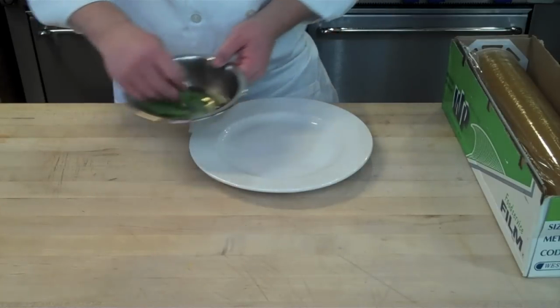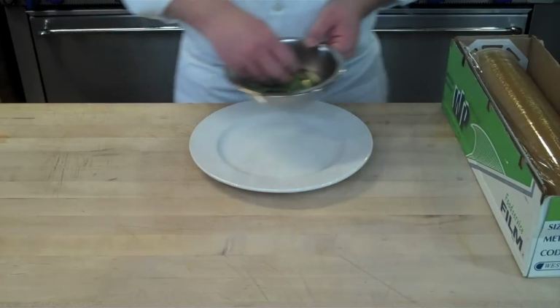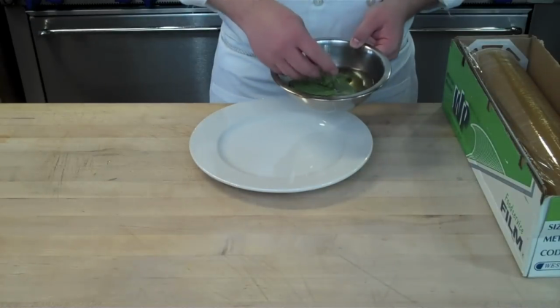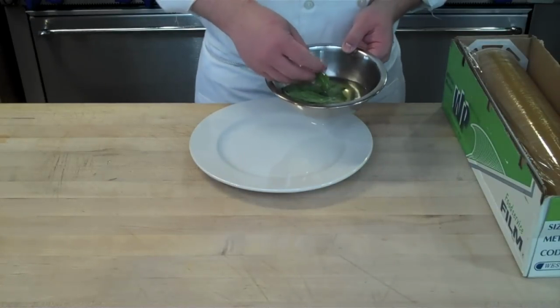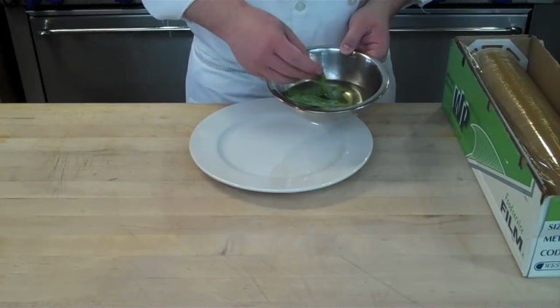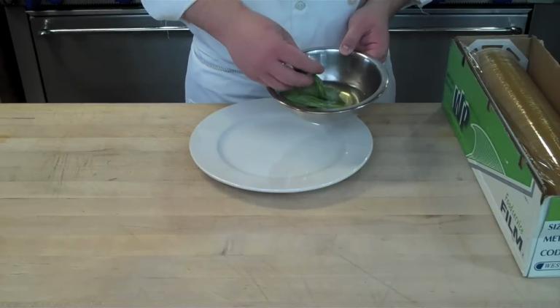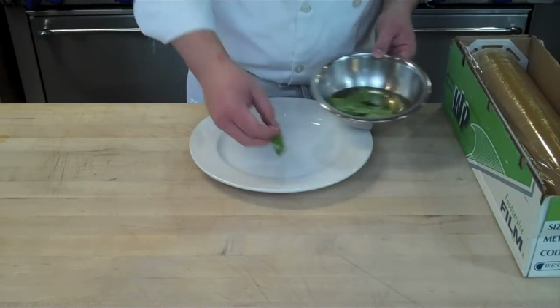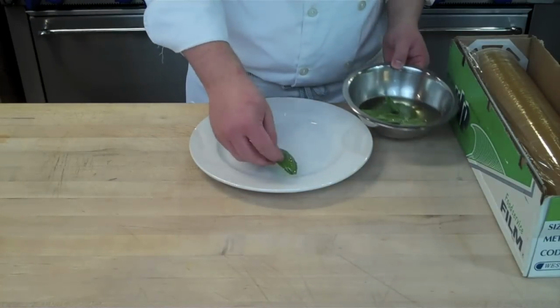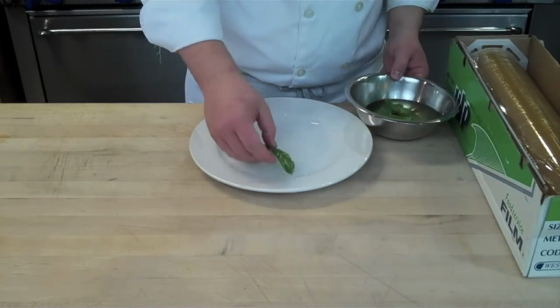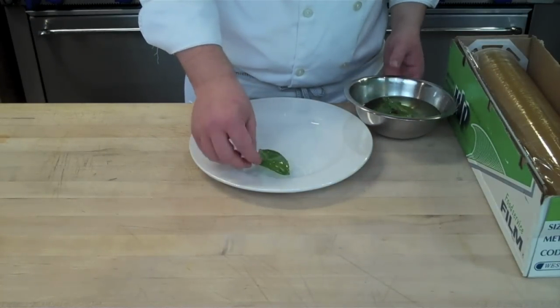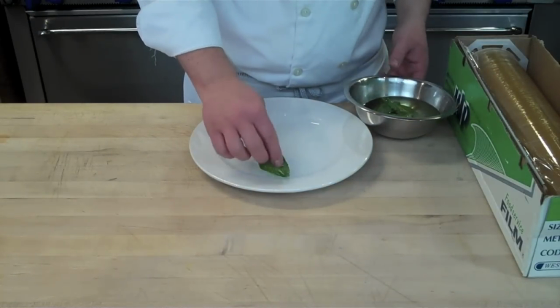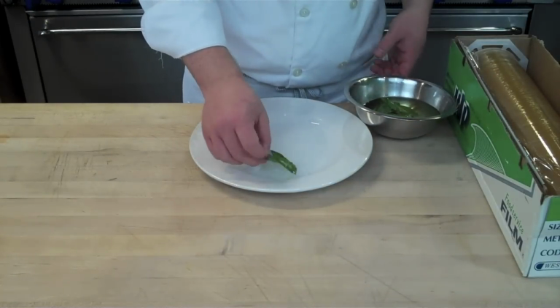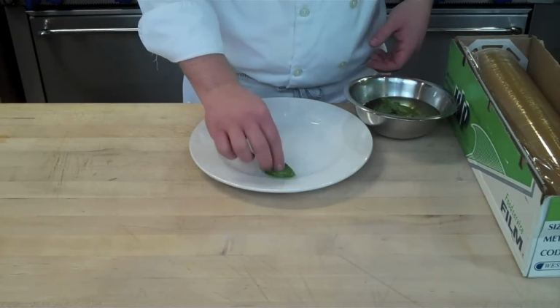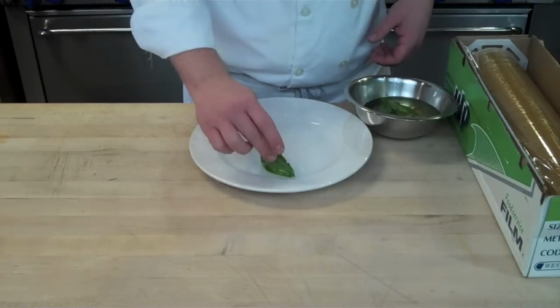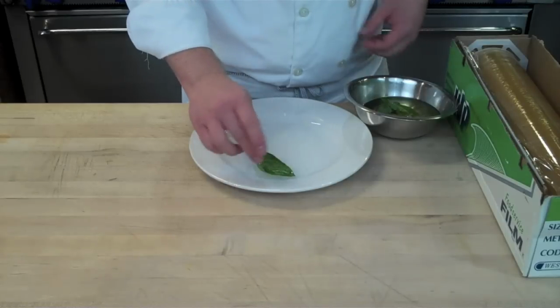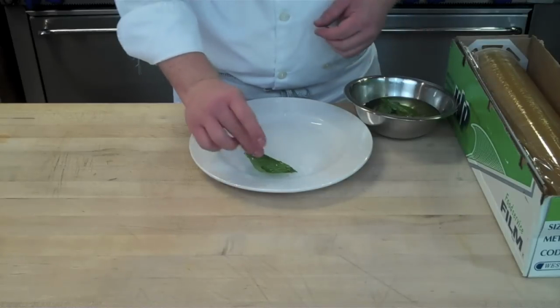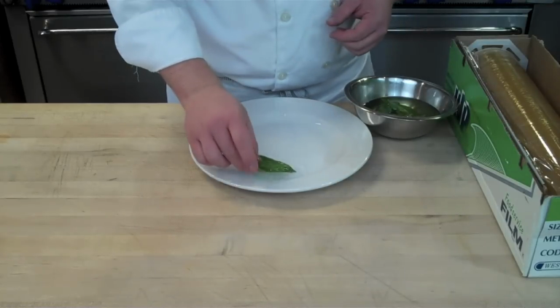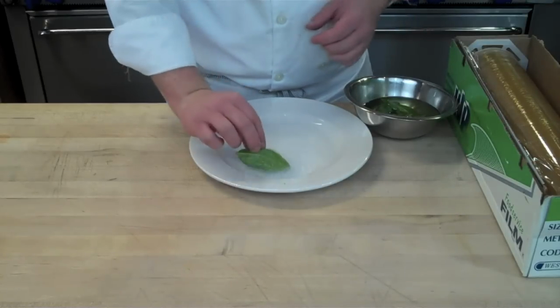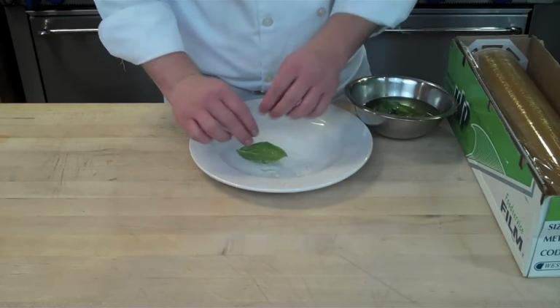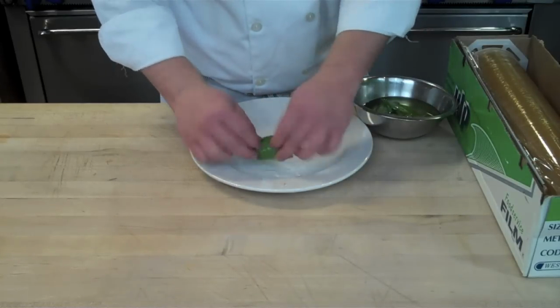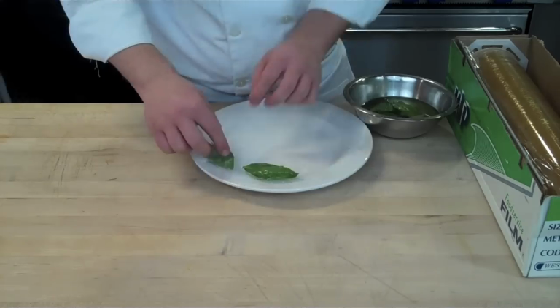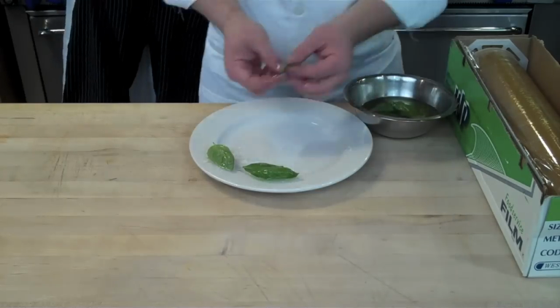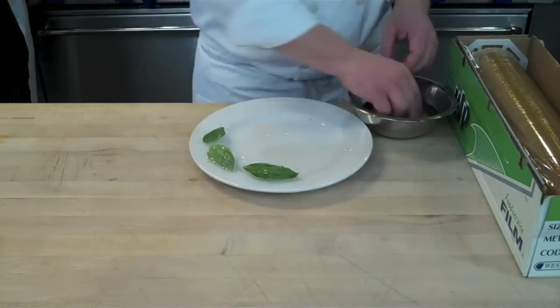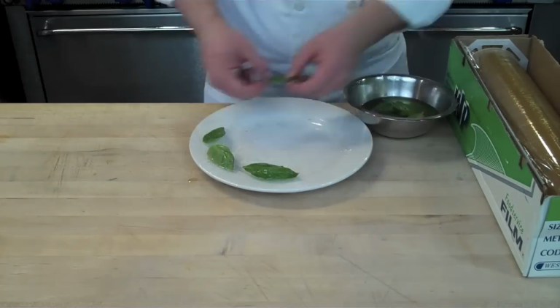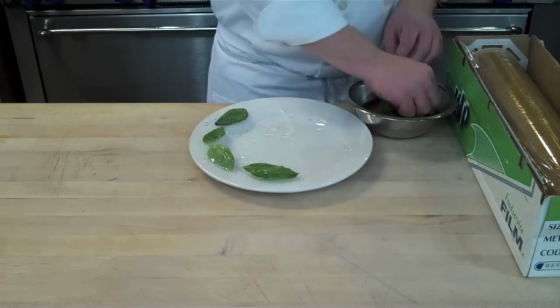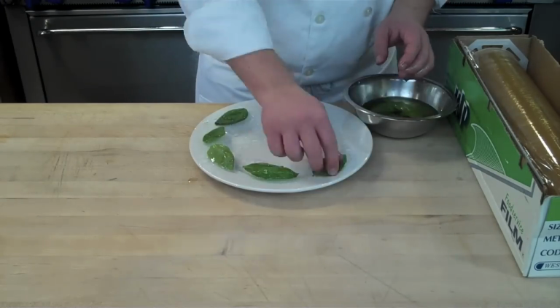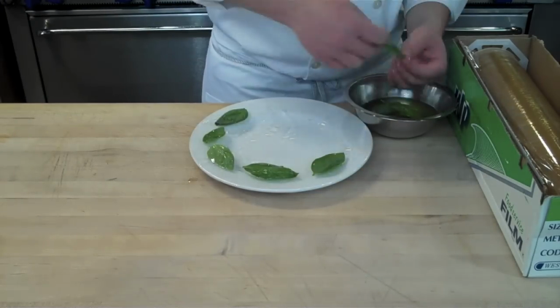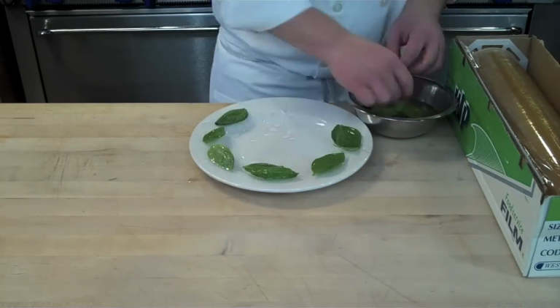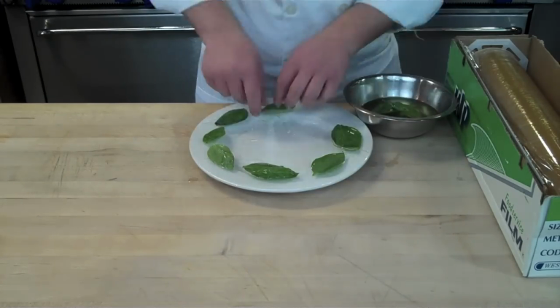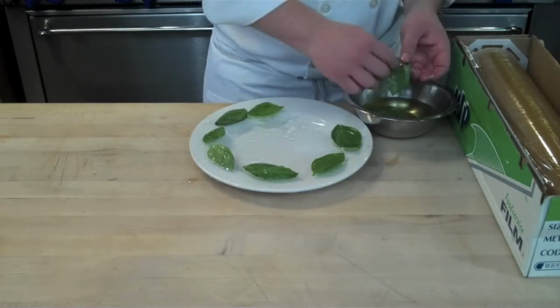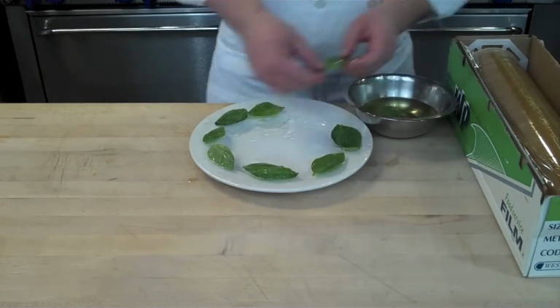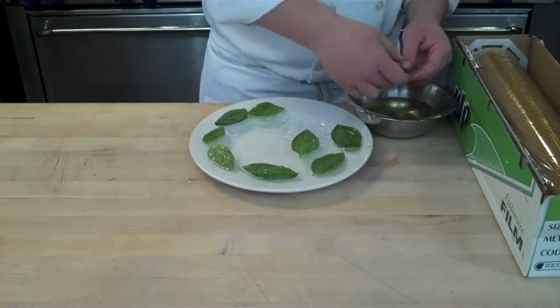You're going to dredge them in oil and place them down onto the plastic wrap. It doesn't really matter if it's stem side up or stem side down — you just want to lay it down so it's as flat as possible, because that's going to give you the best effect.